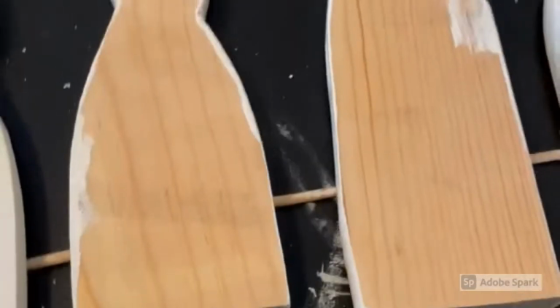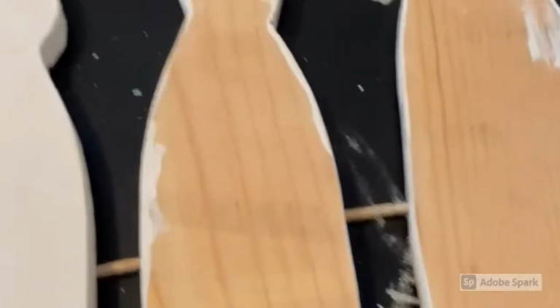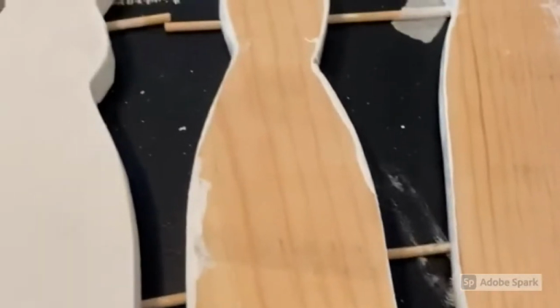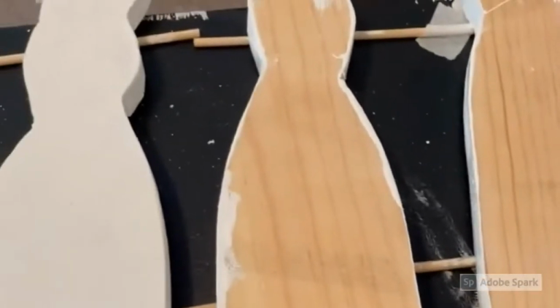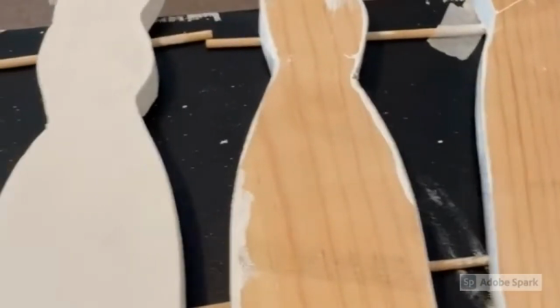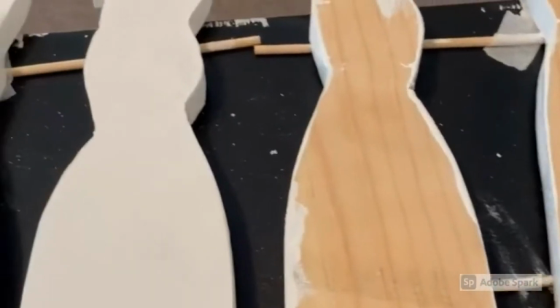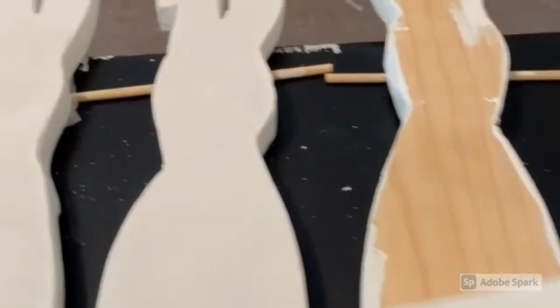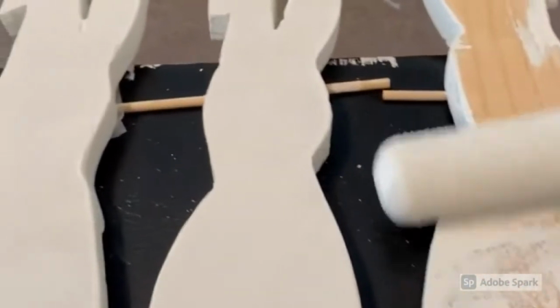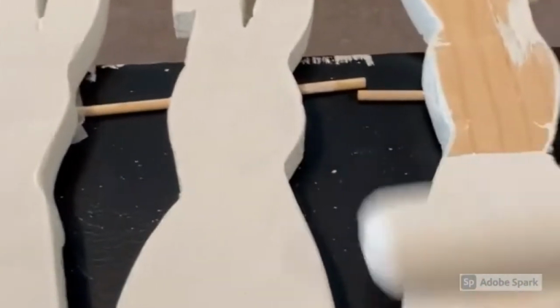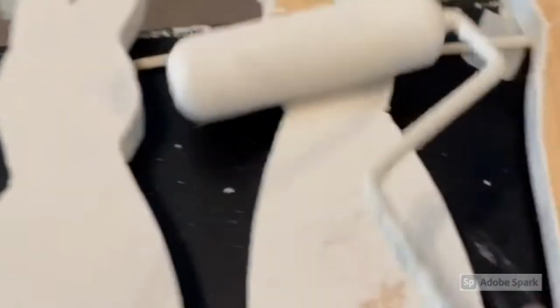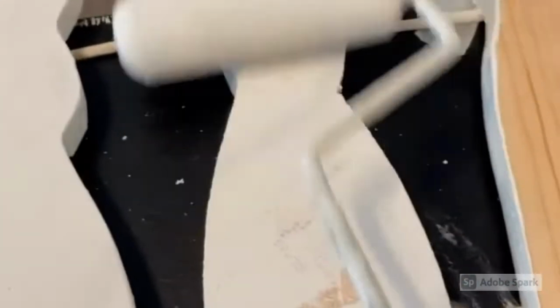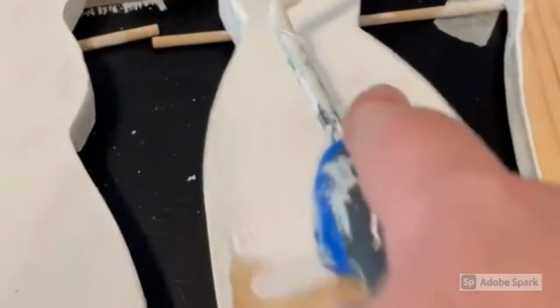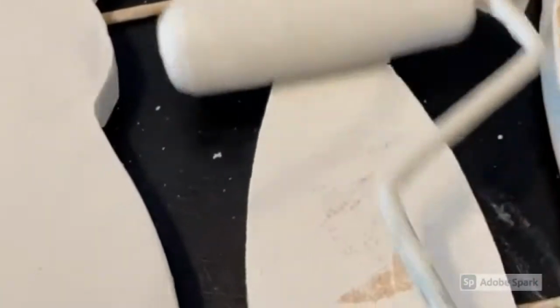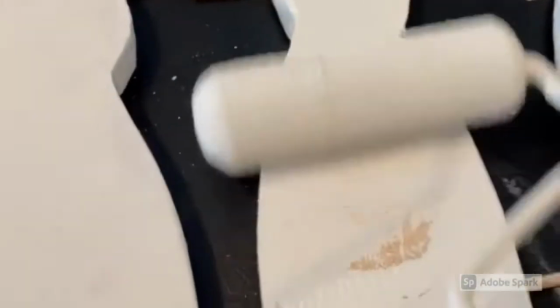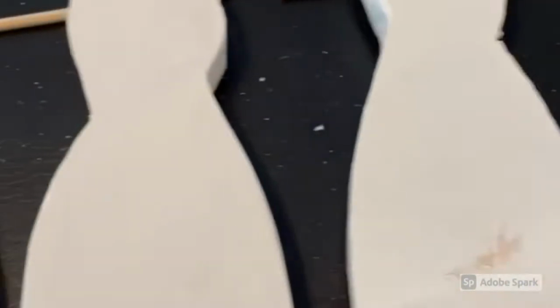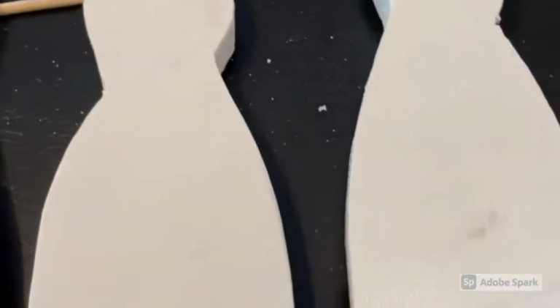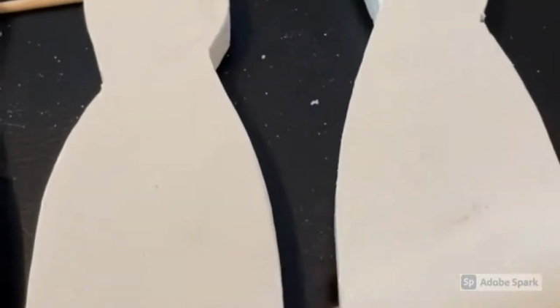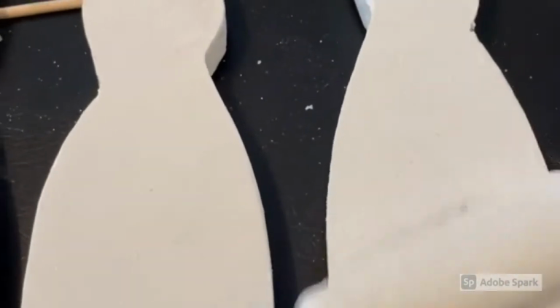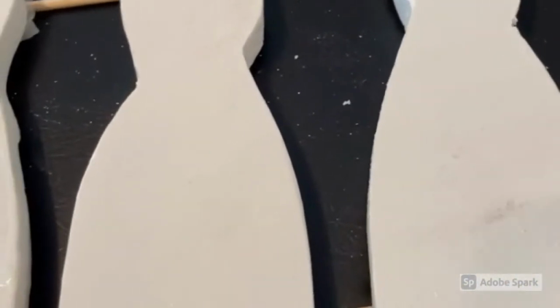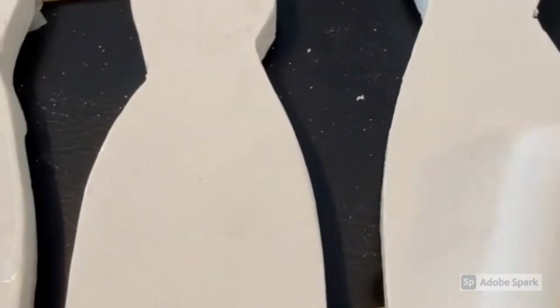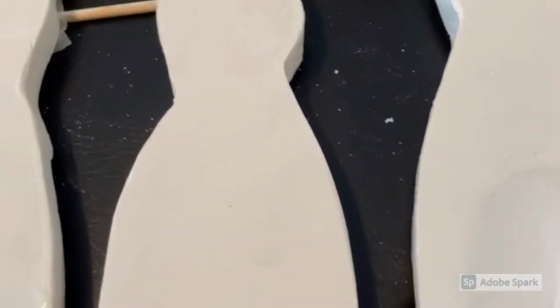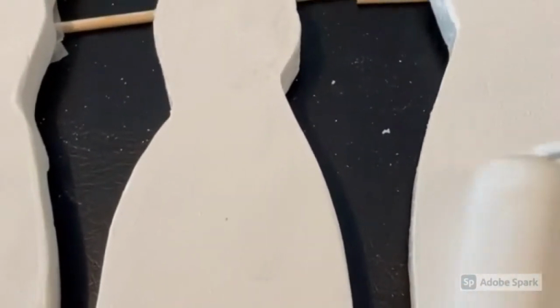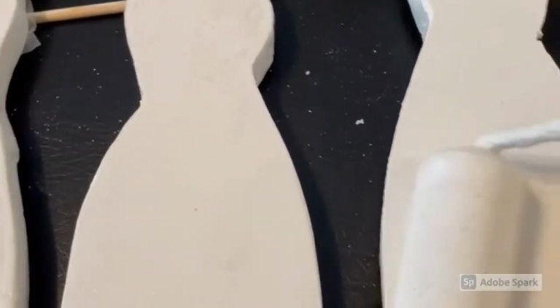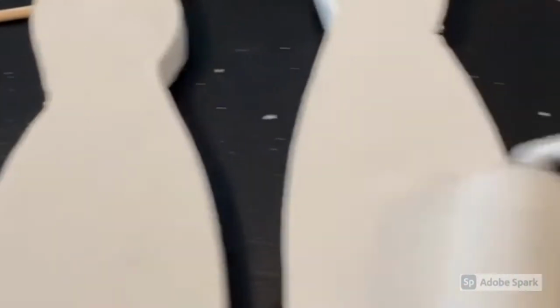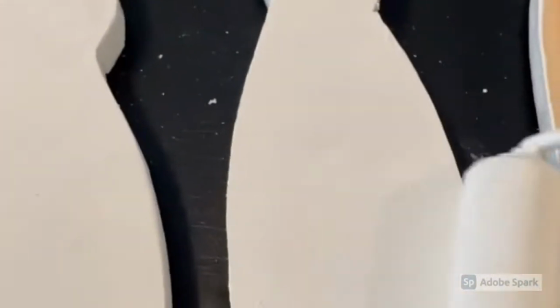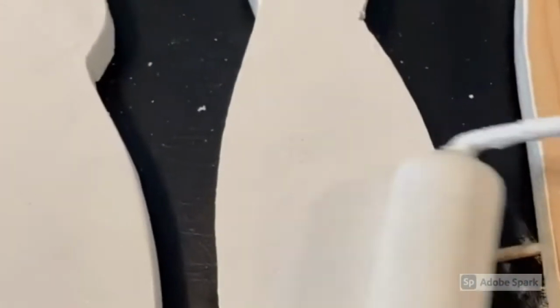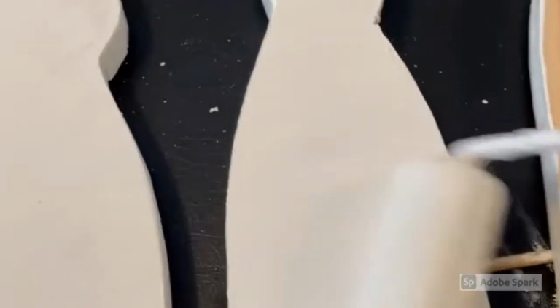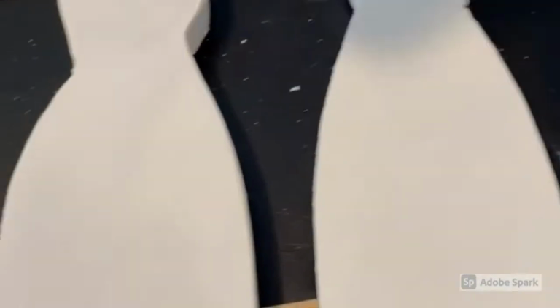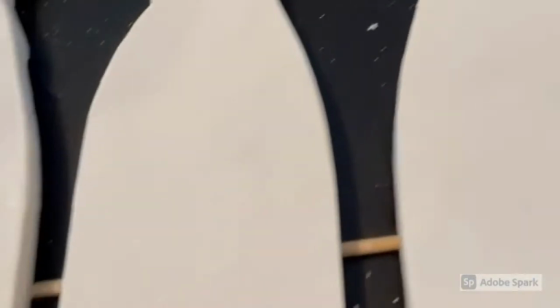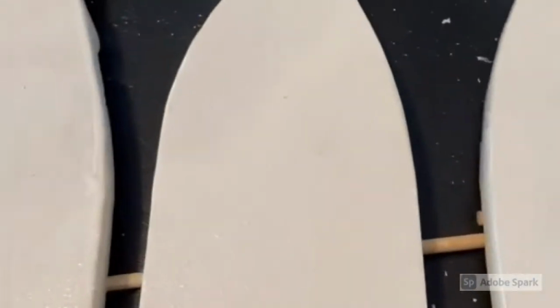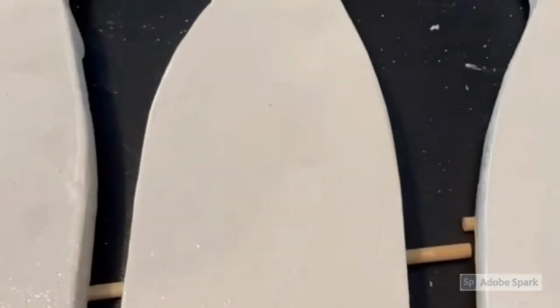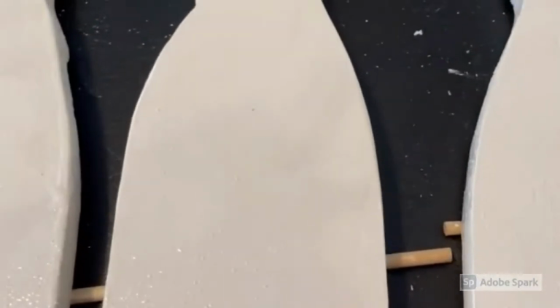I'm going to apologize for this video right away. I had a camera in one hand and a paint roller in the other, so it's definitely not a great clip.